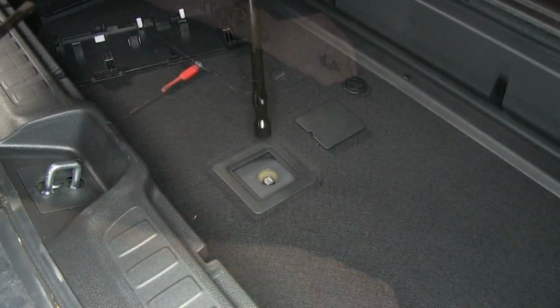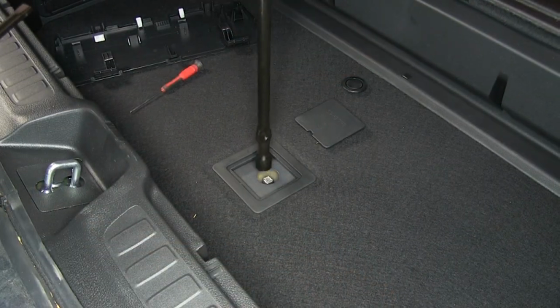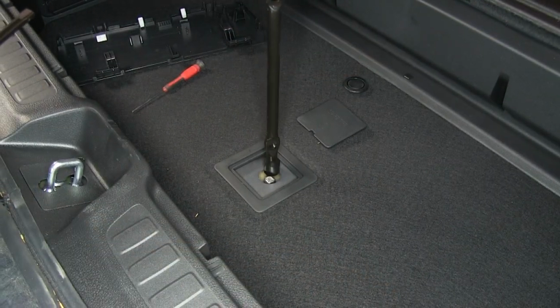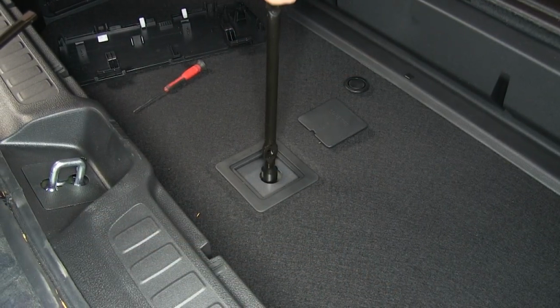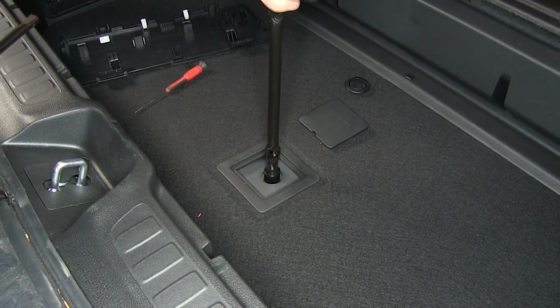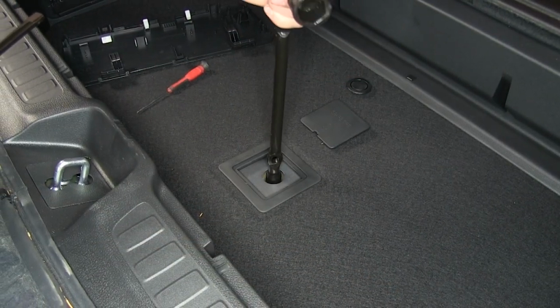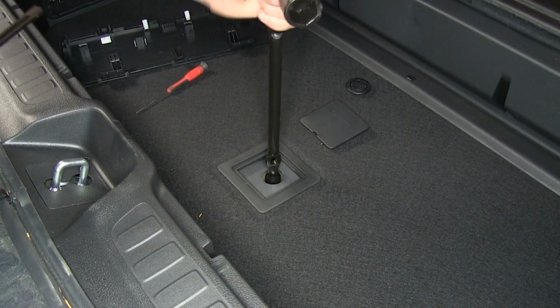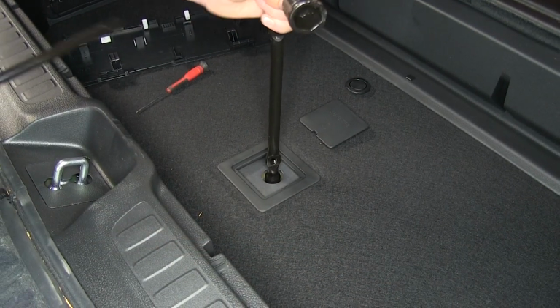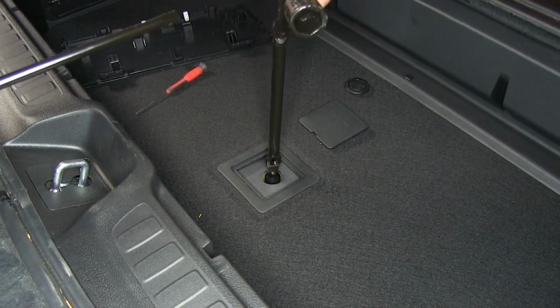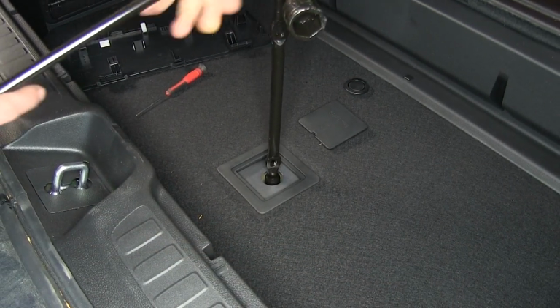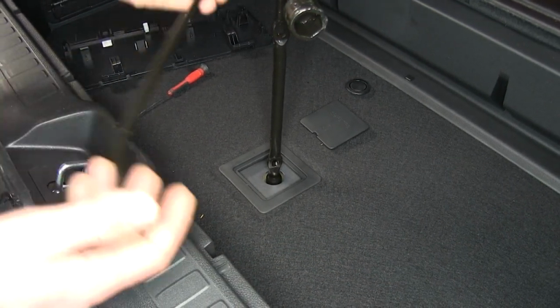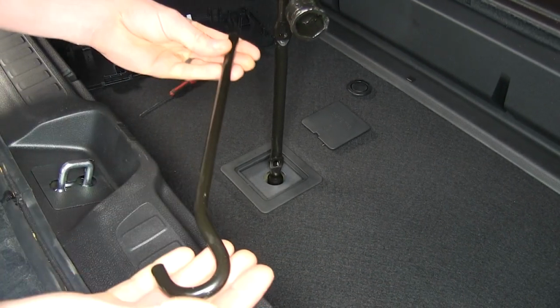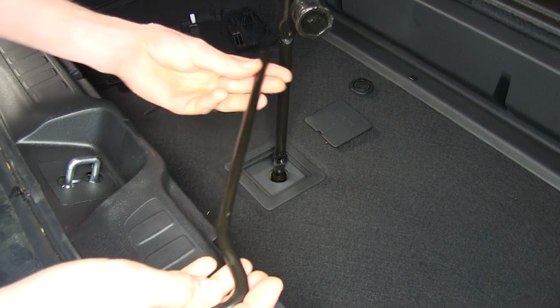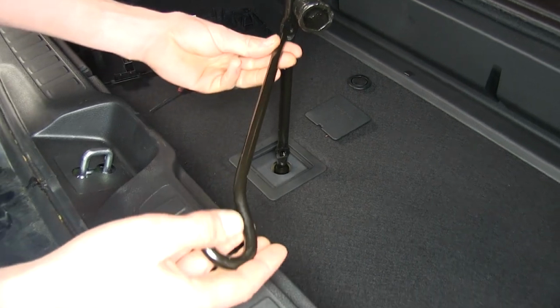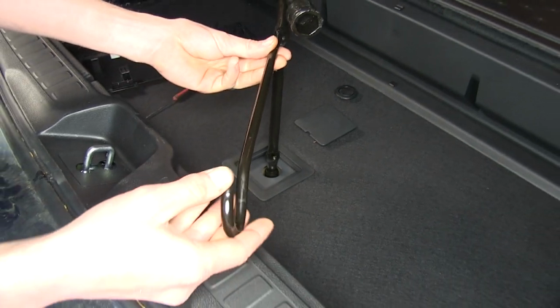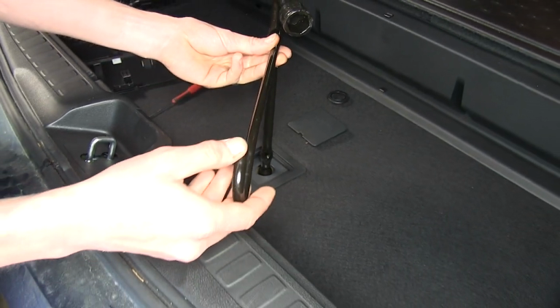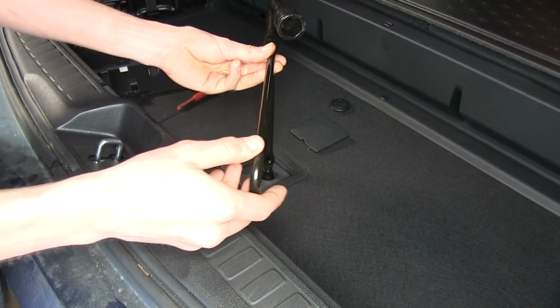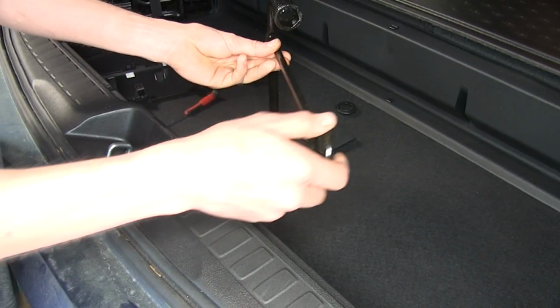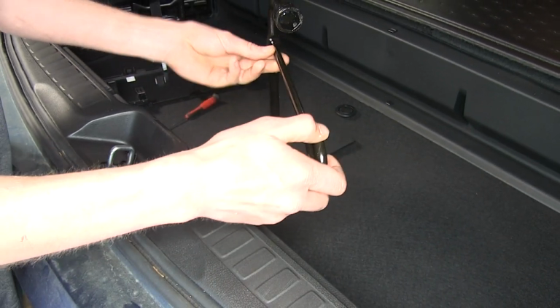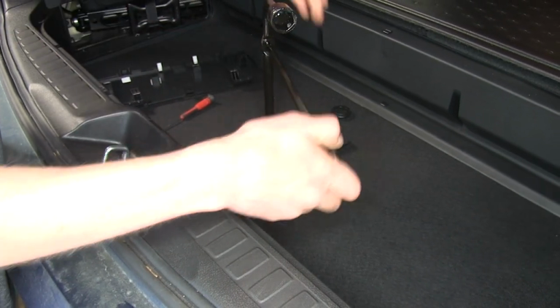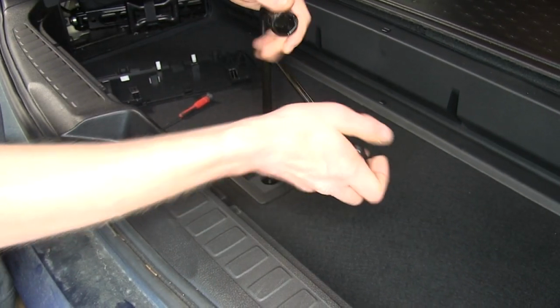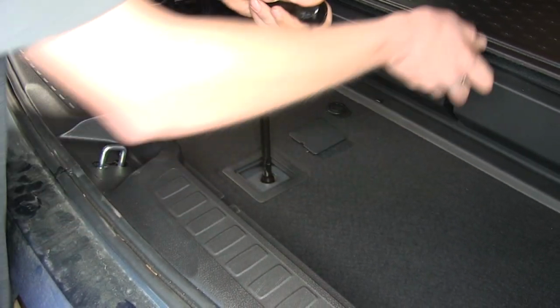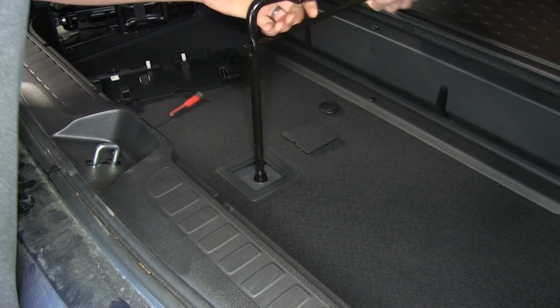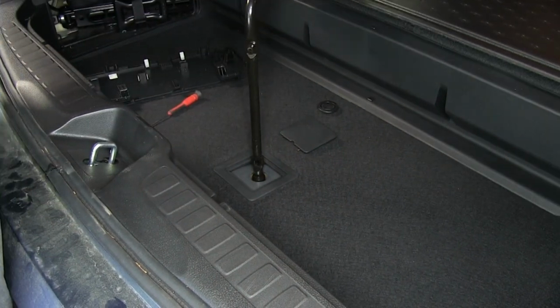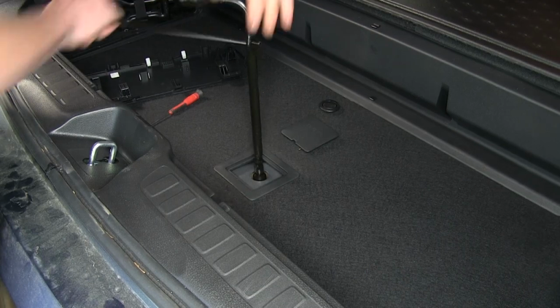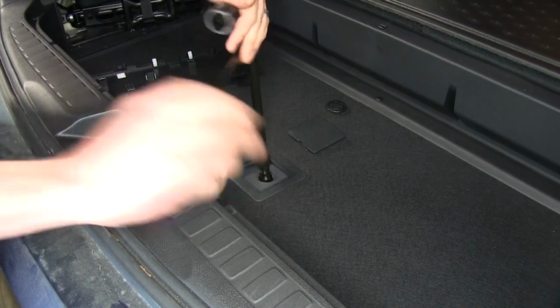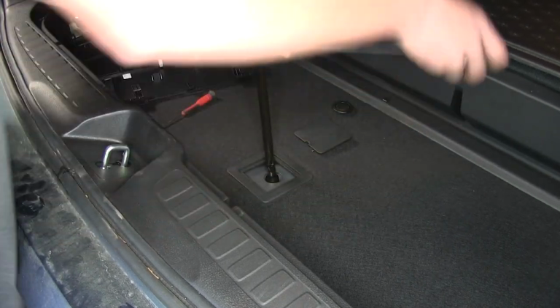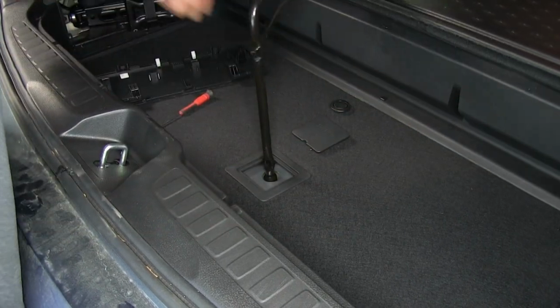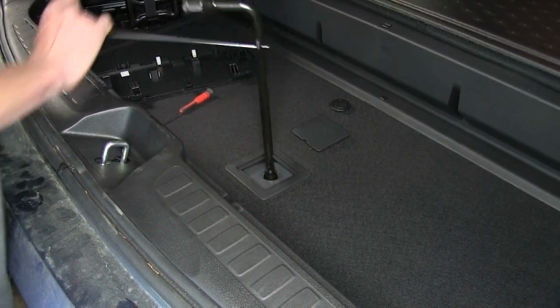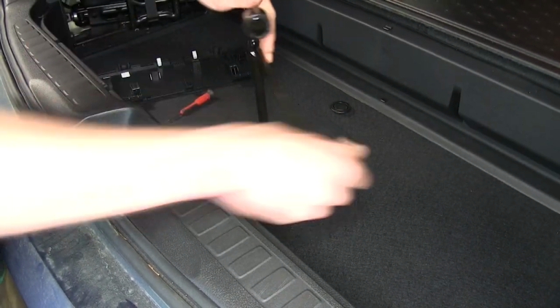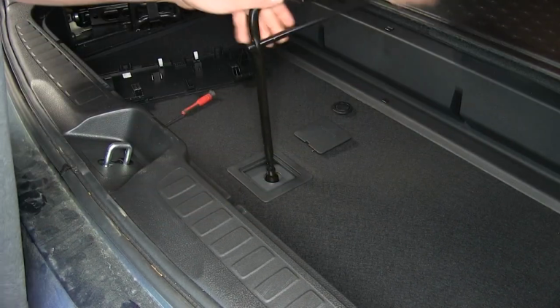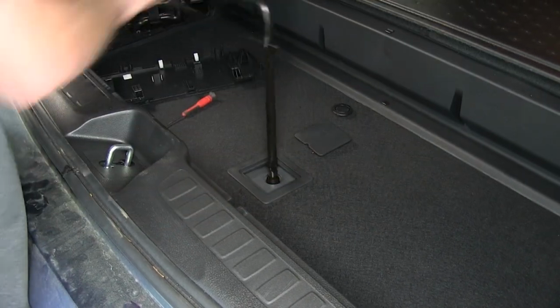We'll use our tire iron, small end, to go over that part. Then we'll use our hook, go into our tire iron, turn counterclockwise, and we'll lower our spare tire.